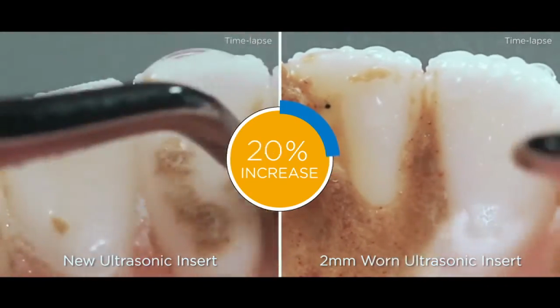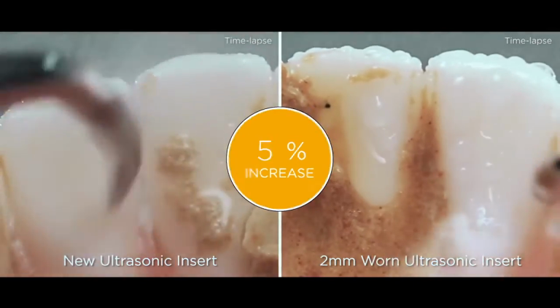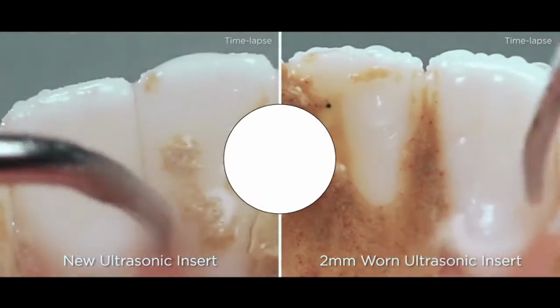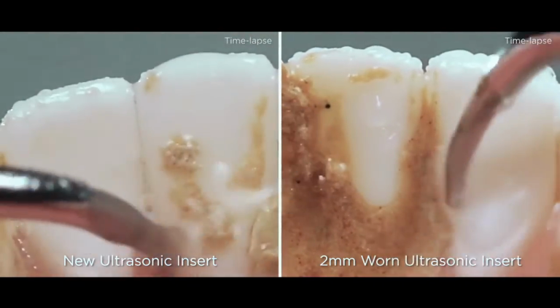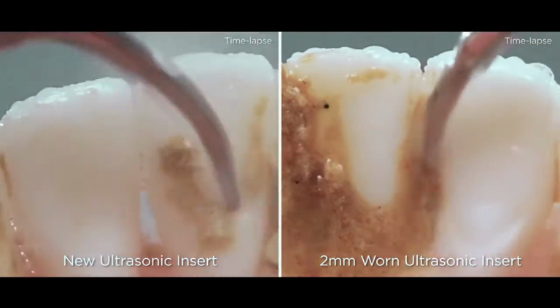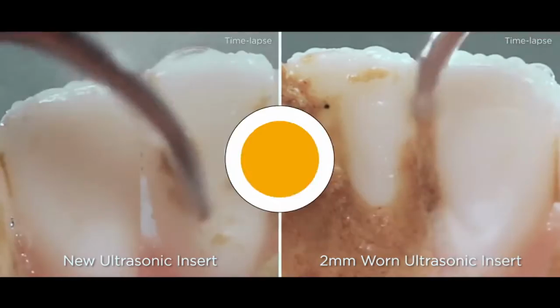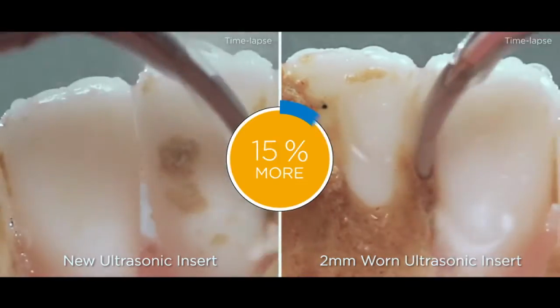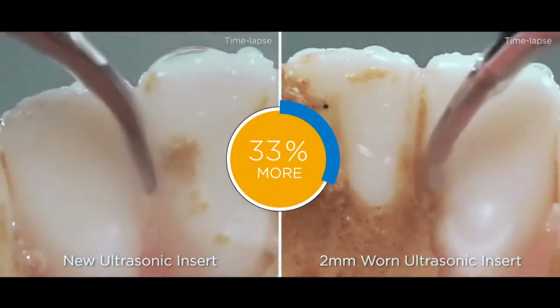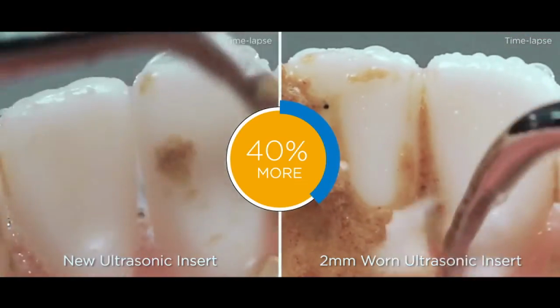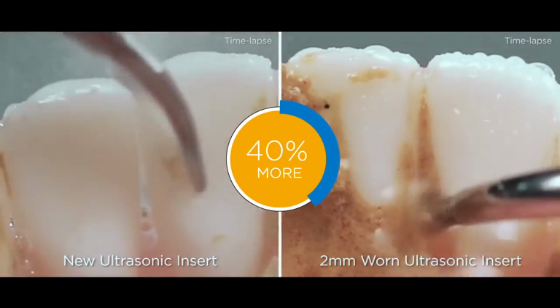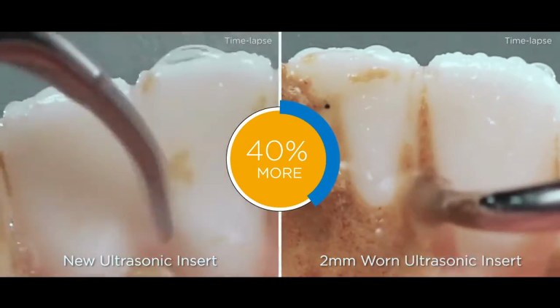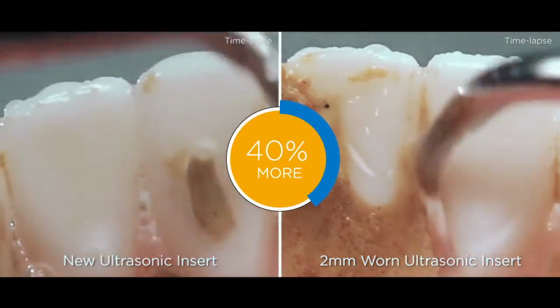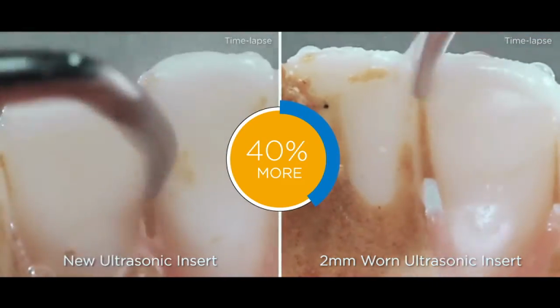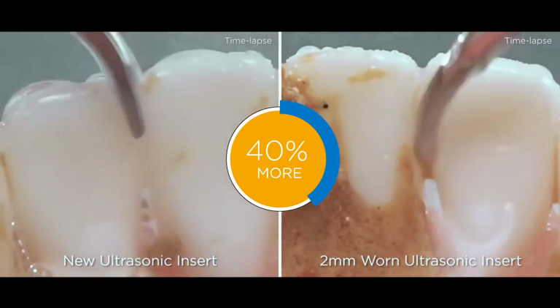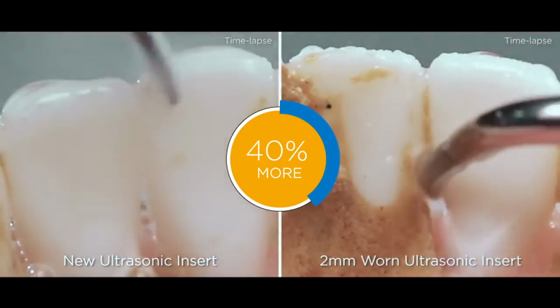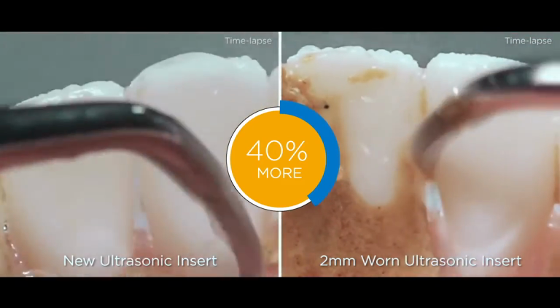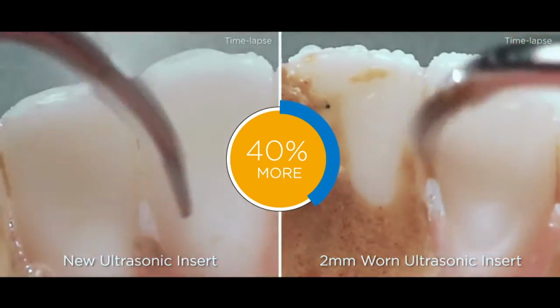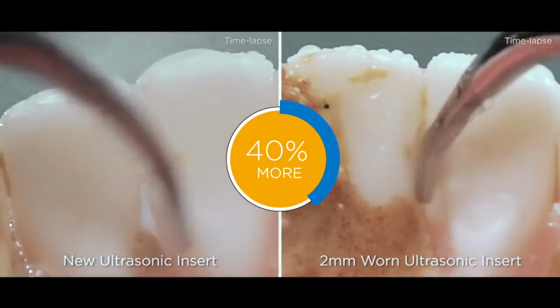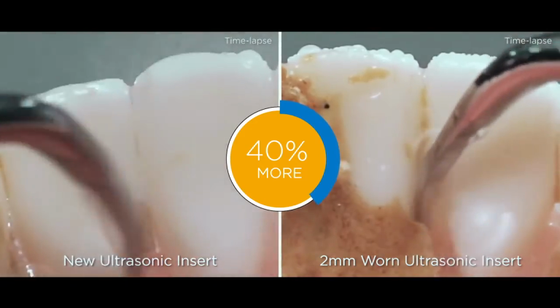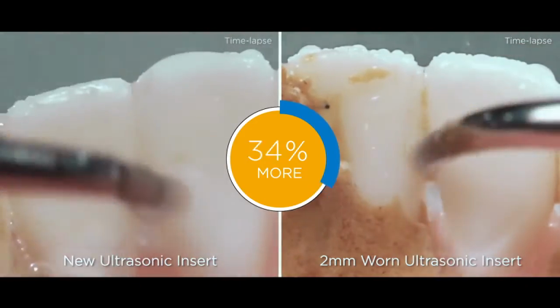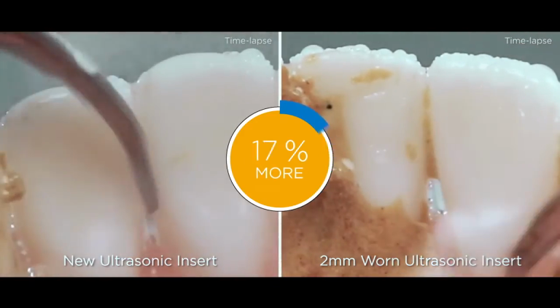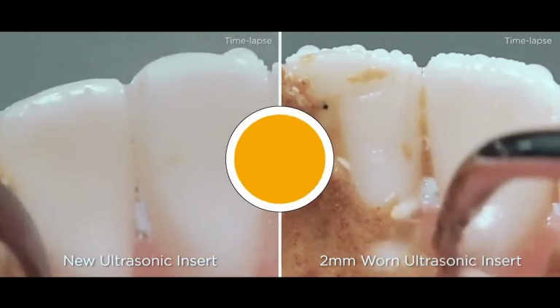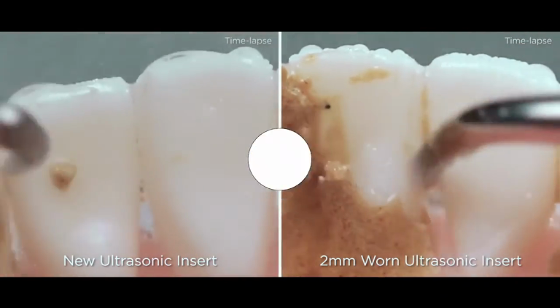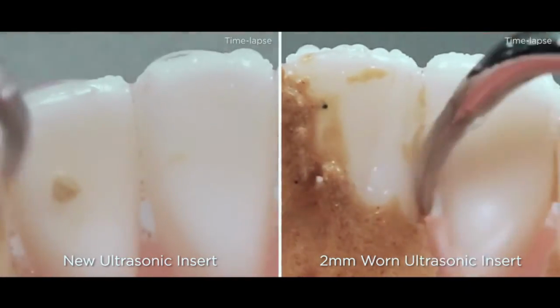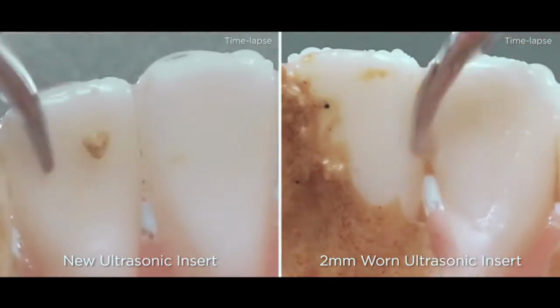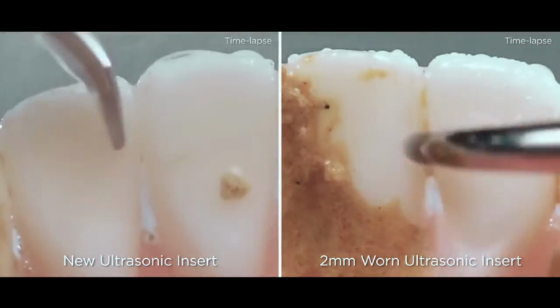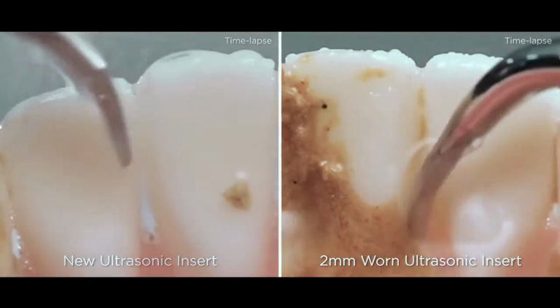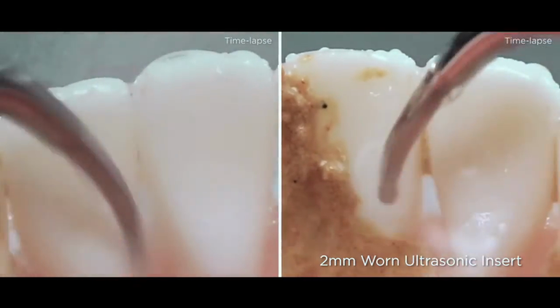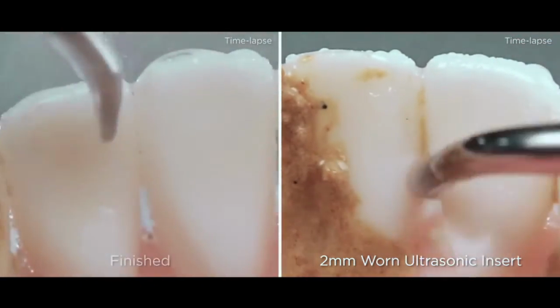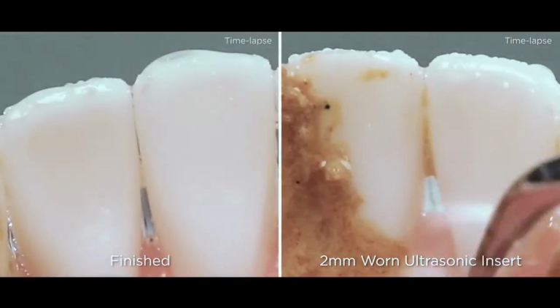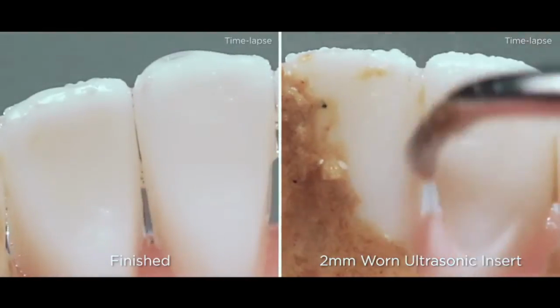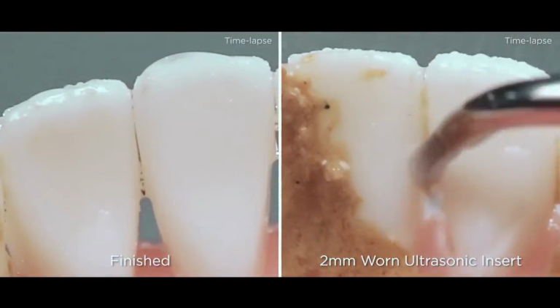In addition, a clinician will use 40% more scaling force over the course of the procedure. This may result in an increase in both patient chair time and pressure used by the clinician while scaling.